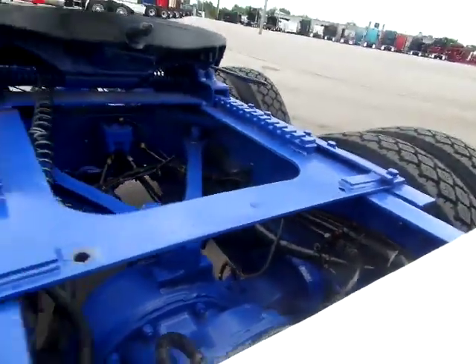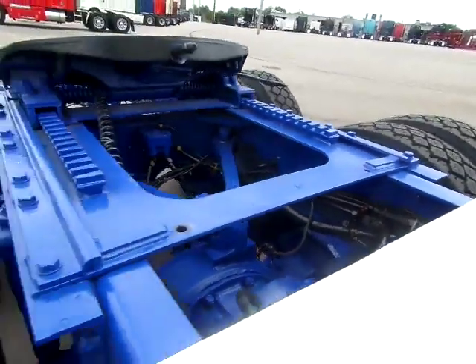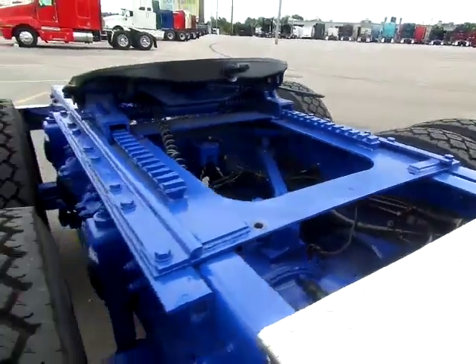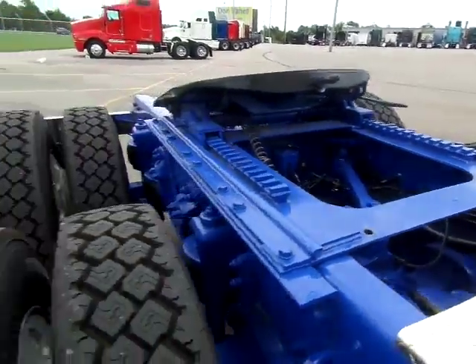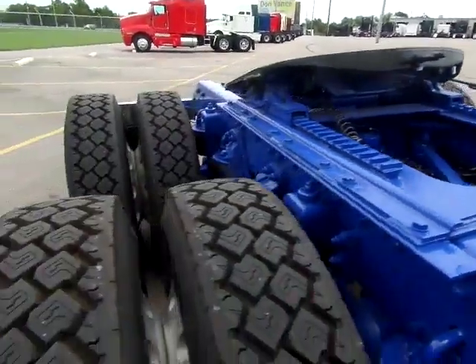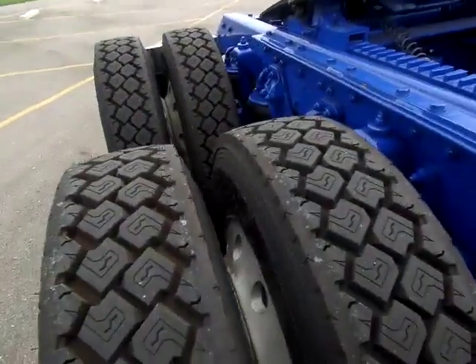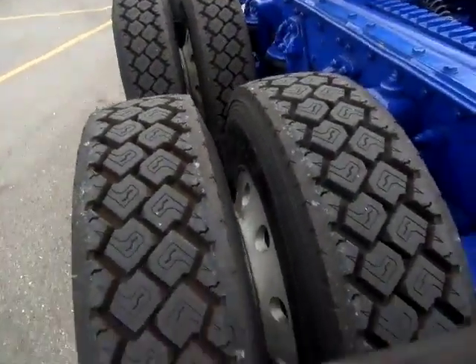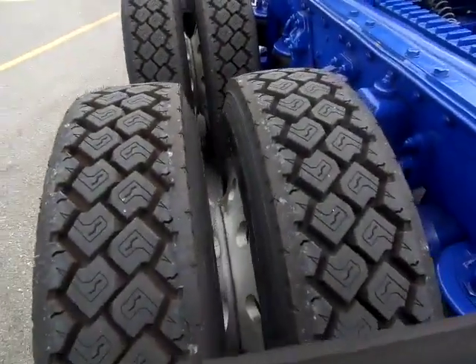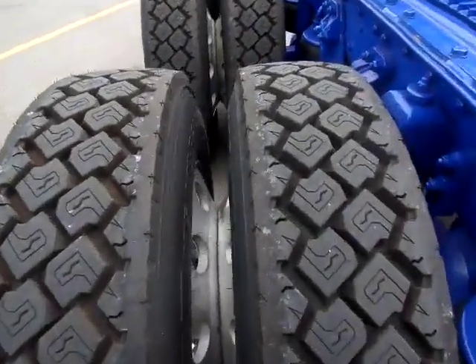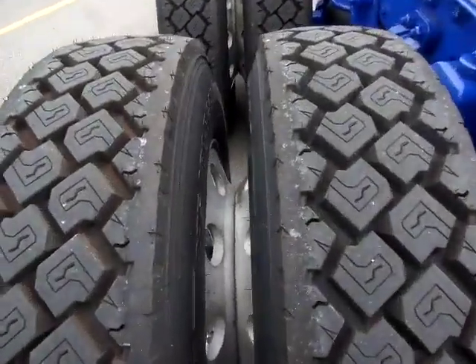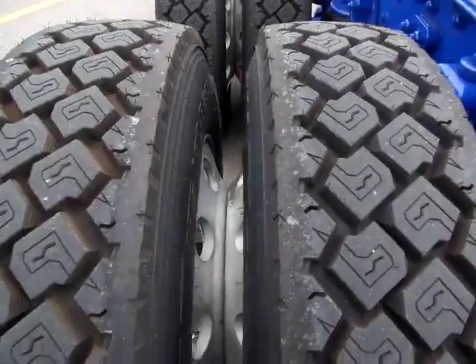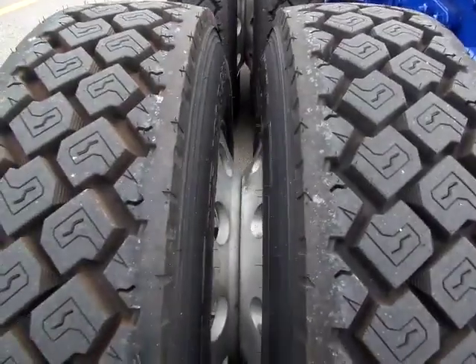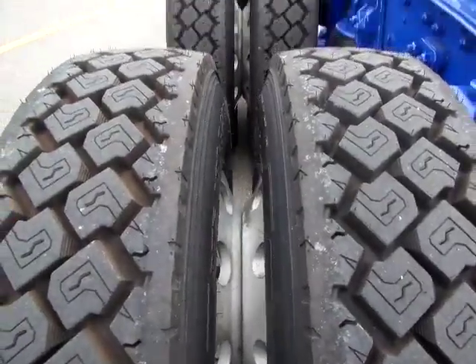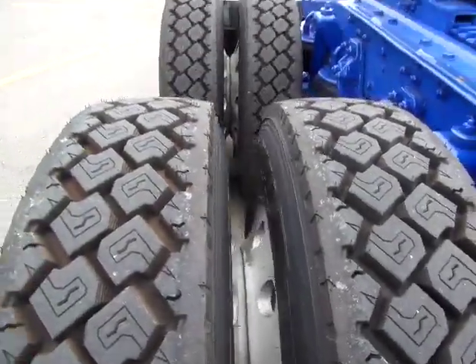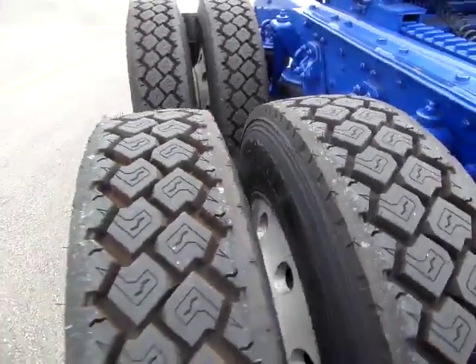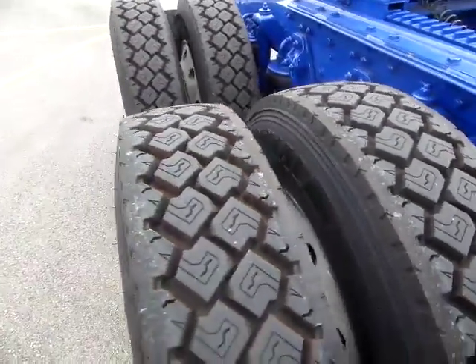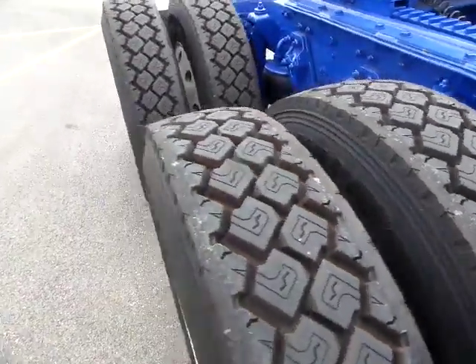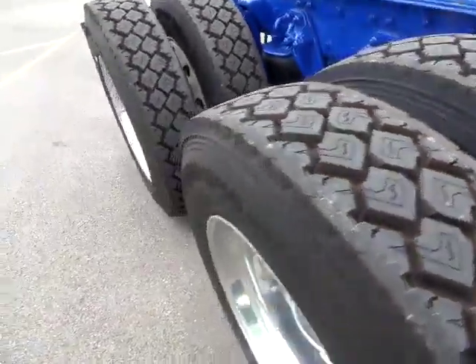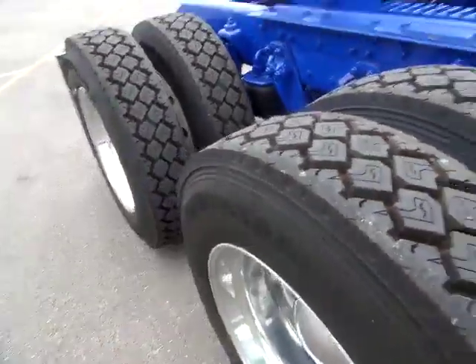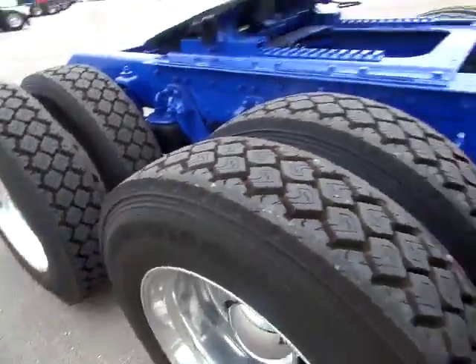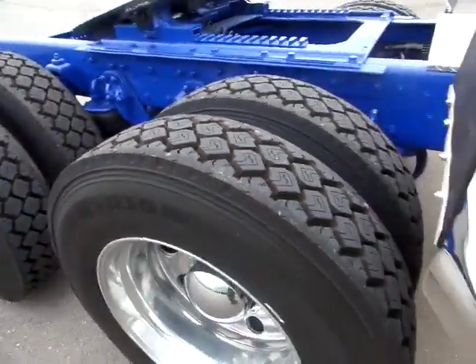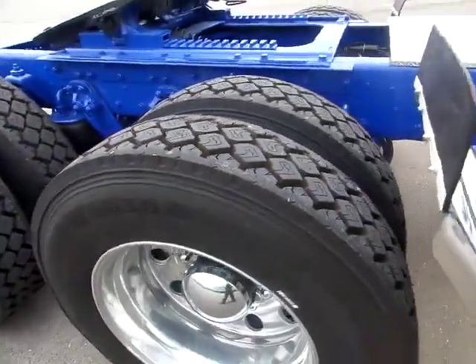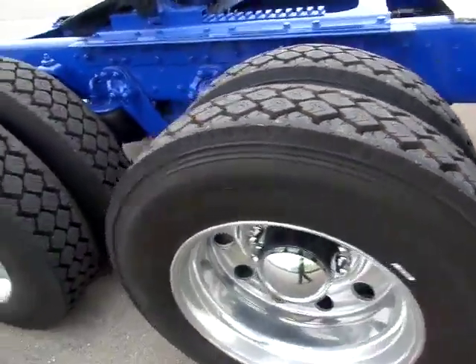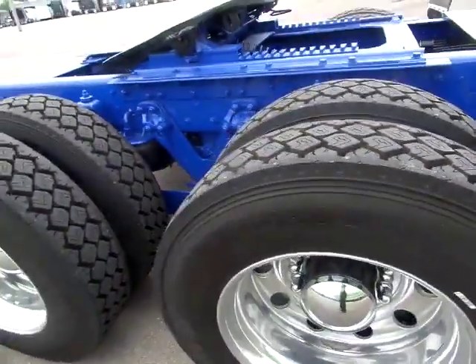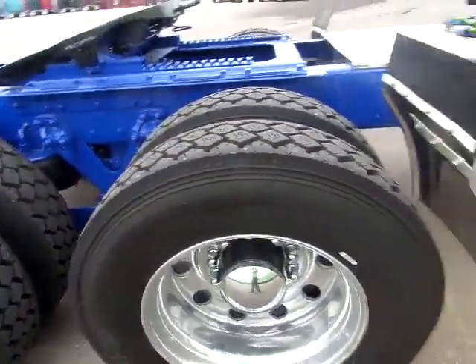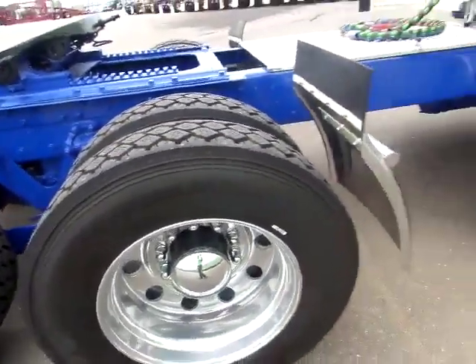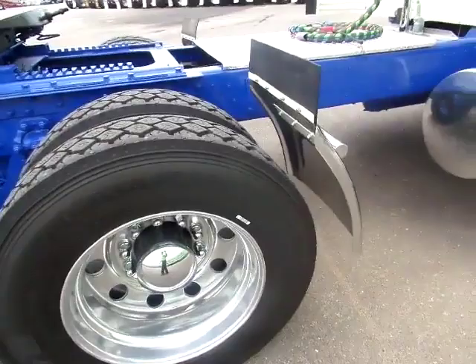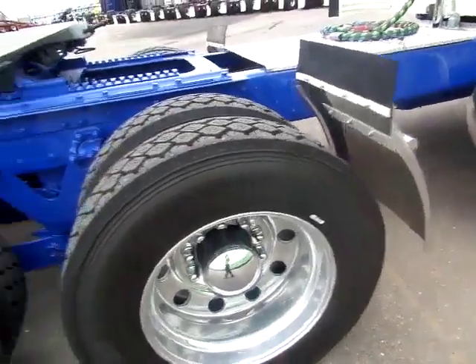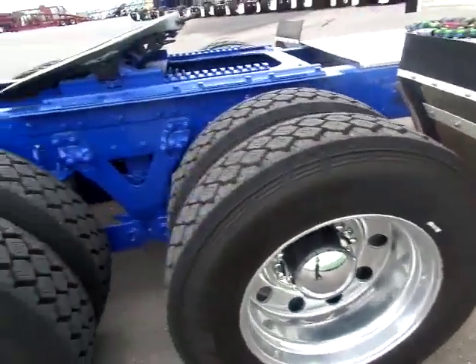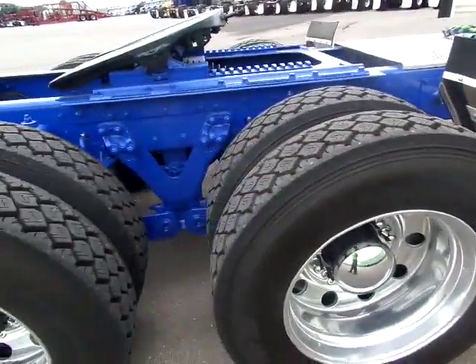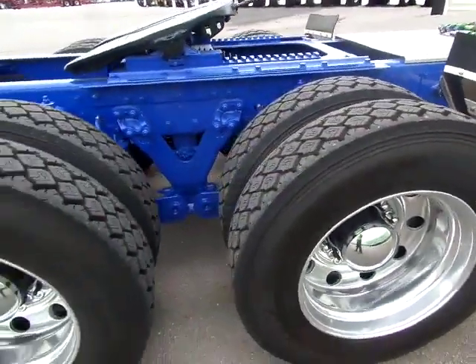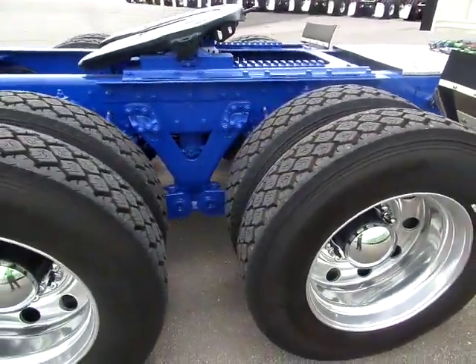Air sliding fifth. All aluminum wheels, 10 of them, 10 new tires. They are 24.5s.